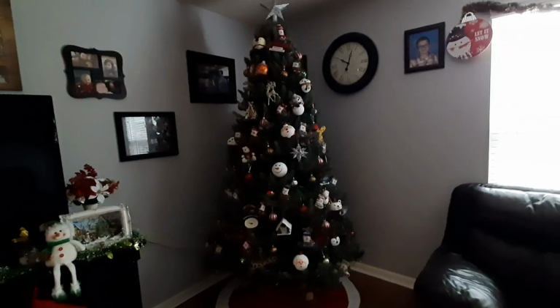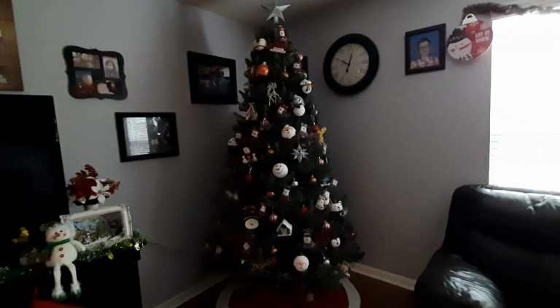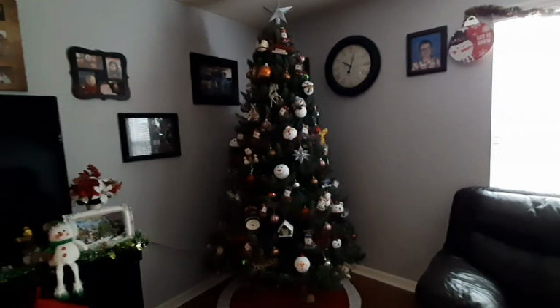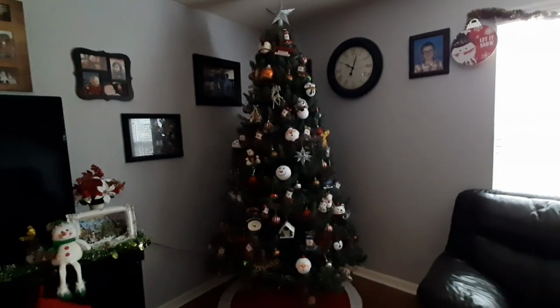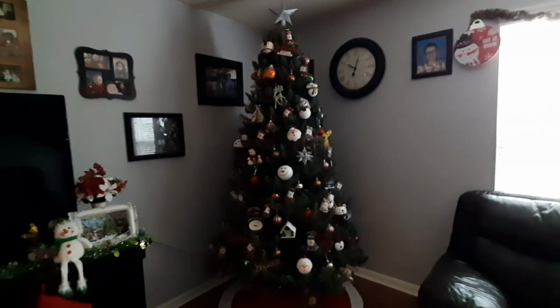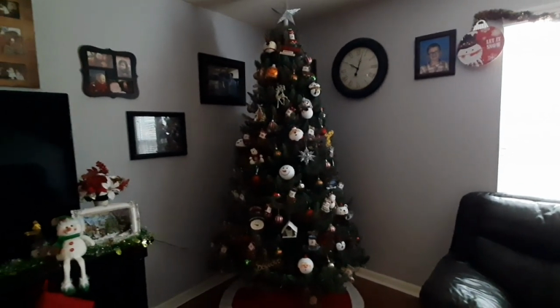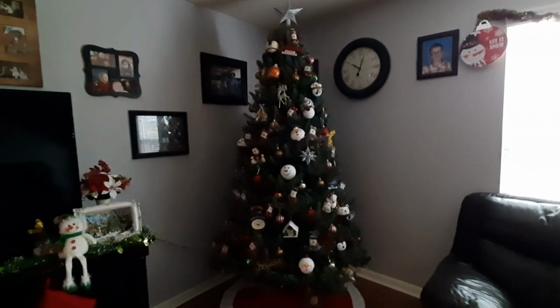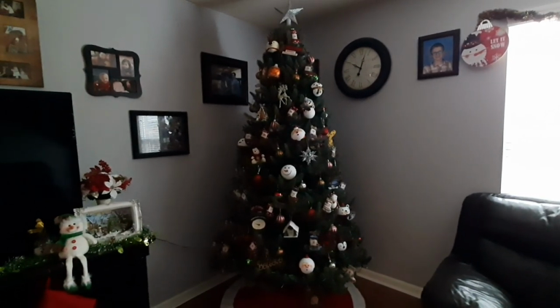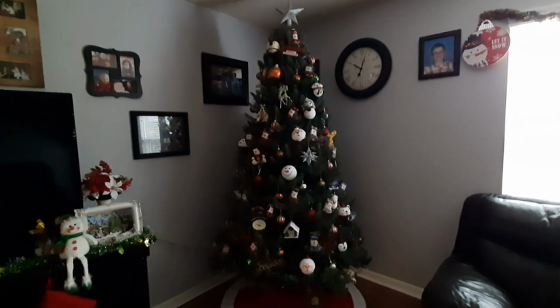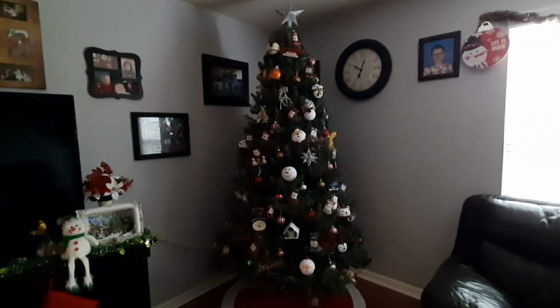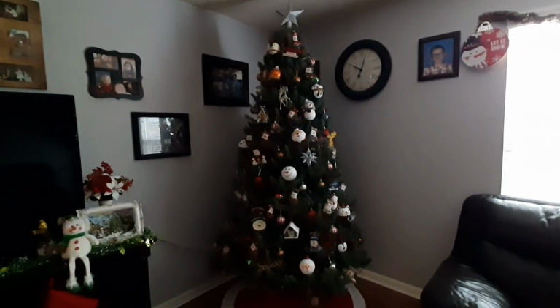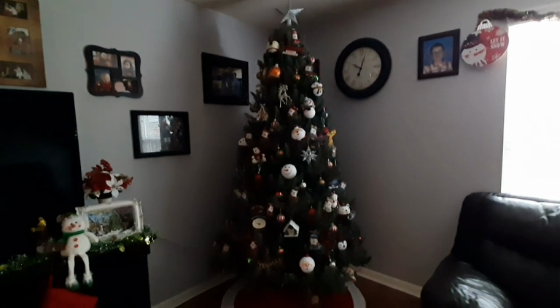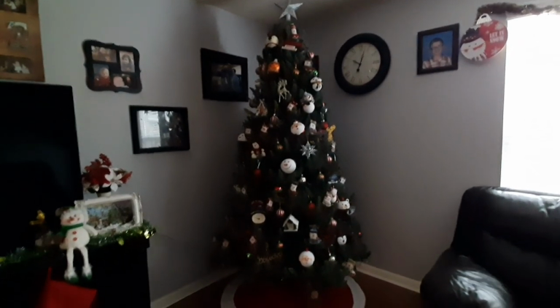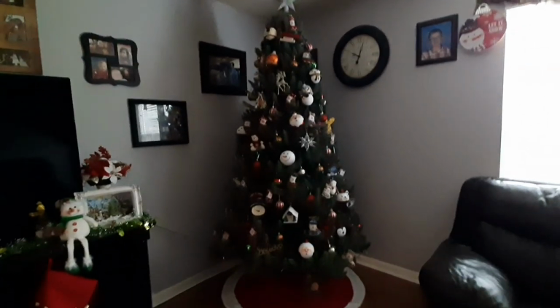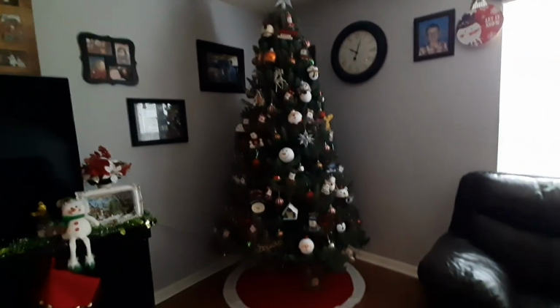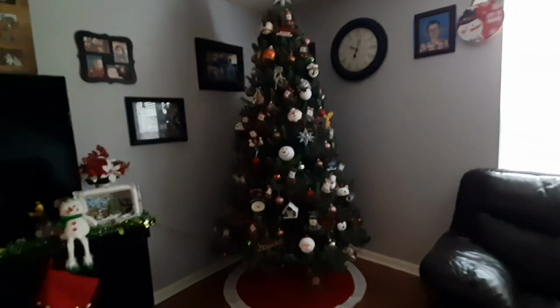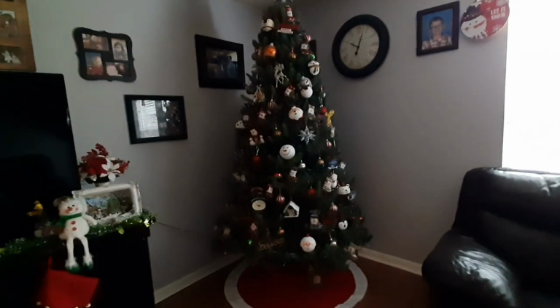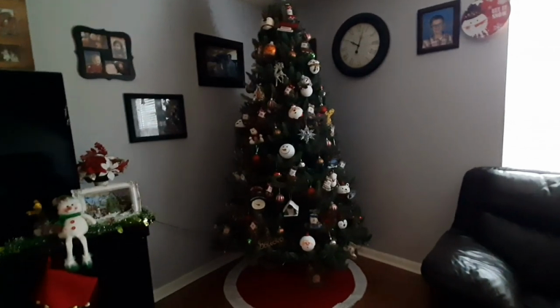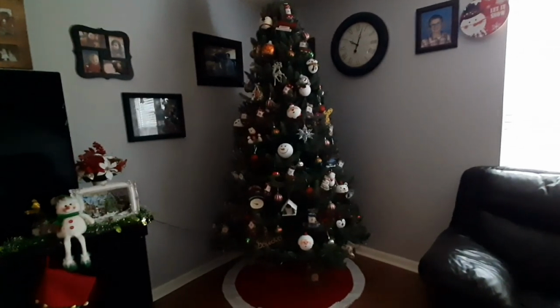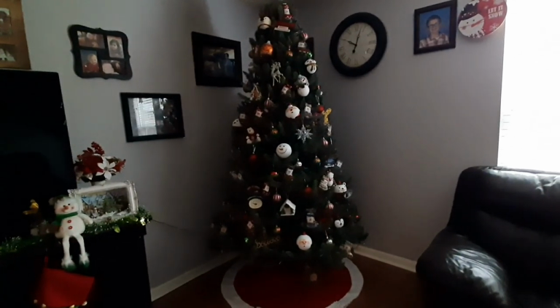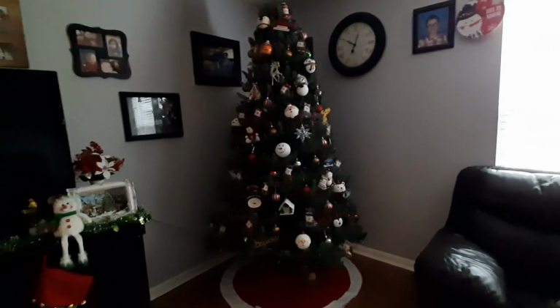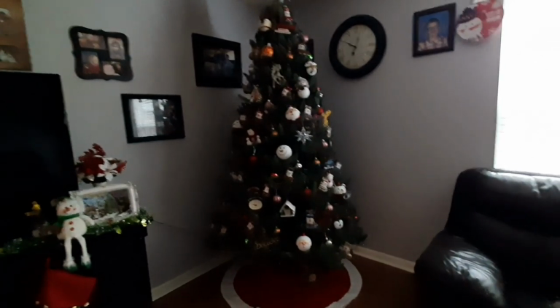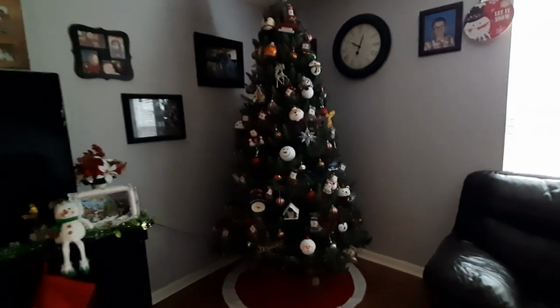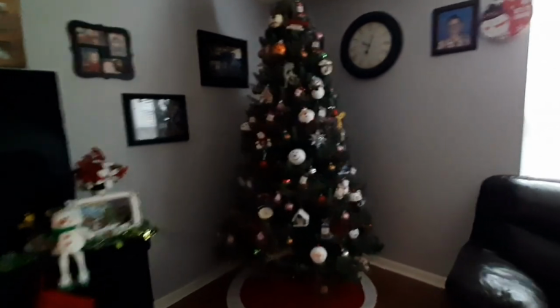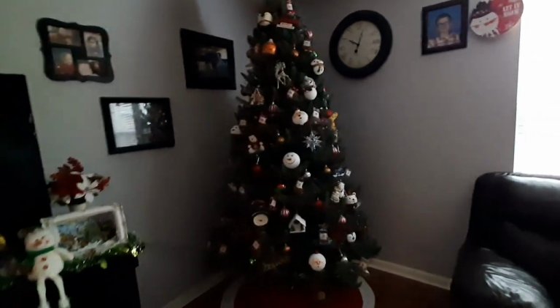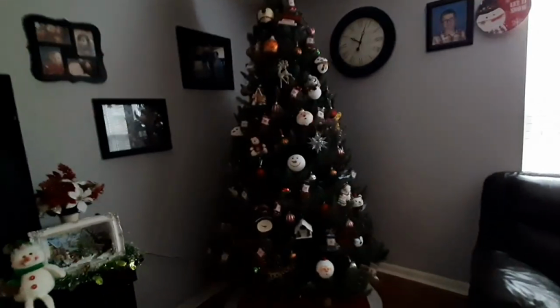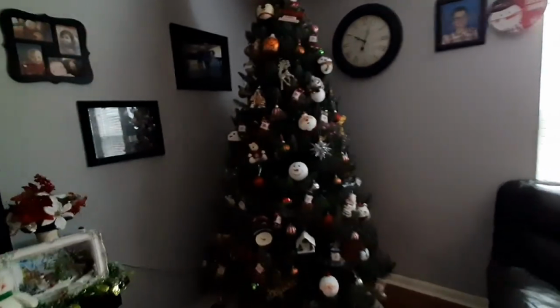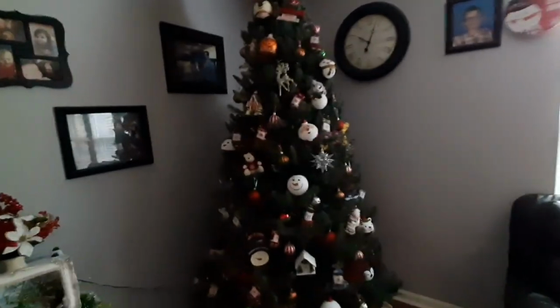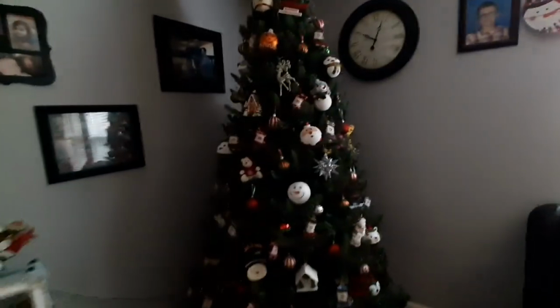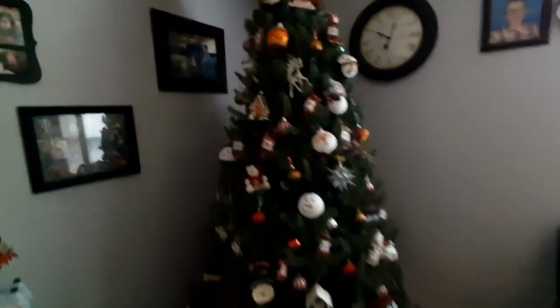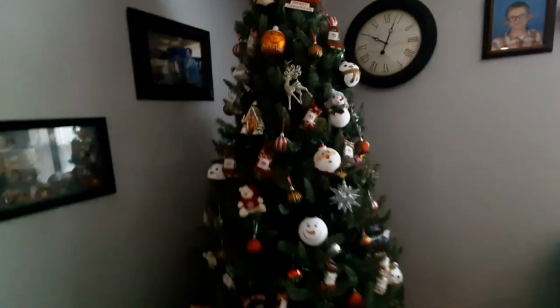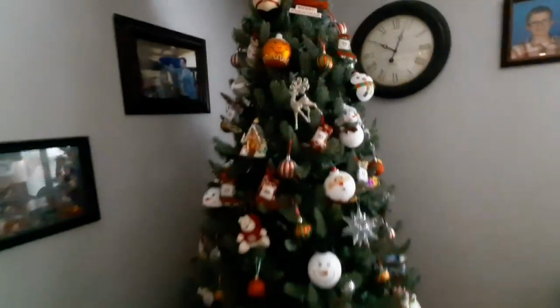Hey guys, welcome back. So today we are going to be doing a tour of my Christmas tree. So let's go ahead and take a look.